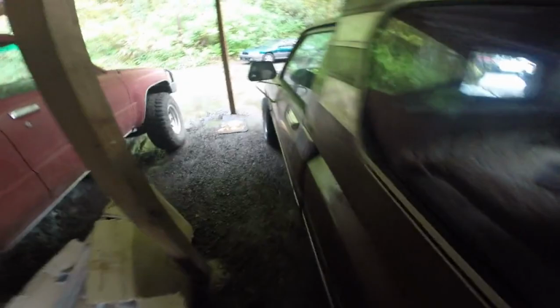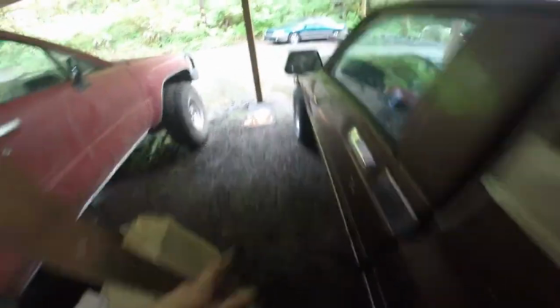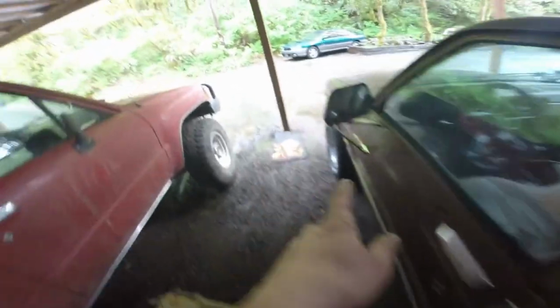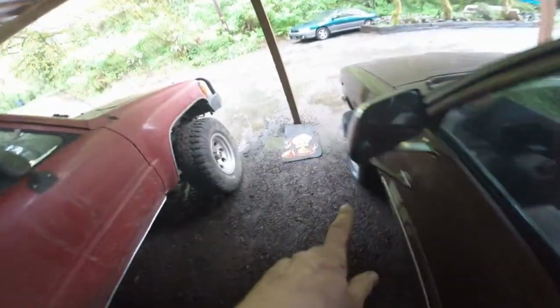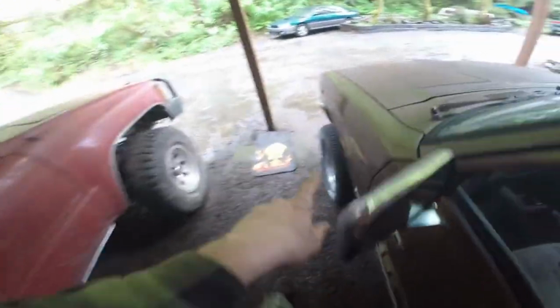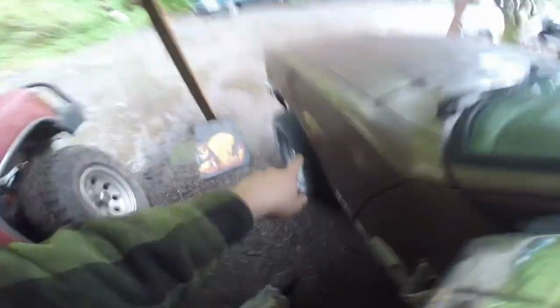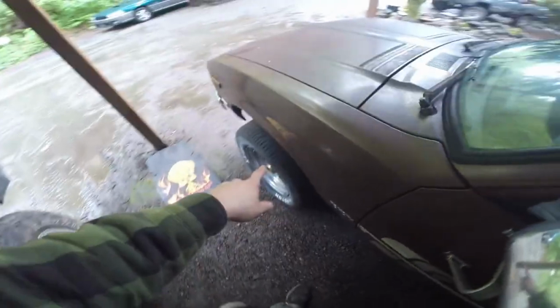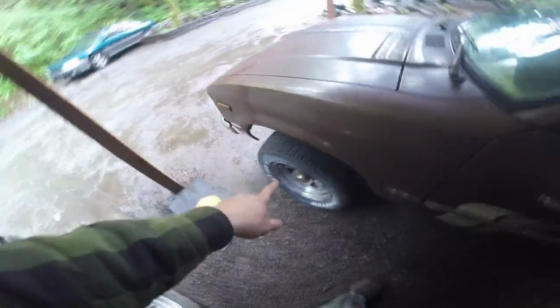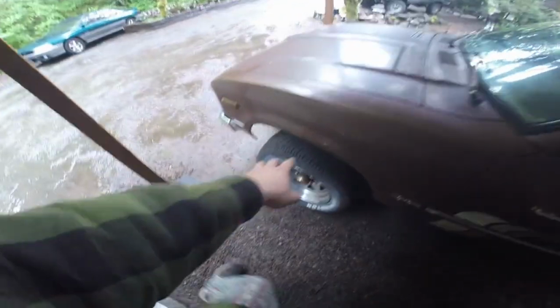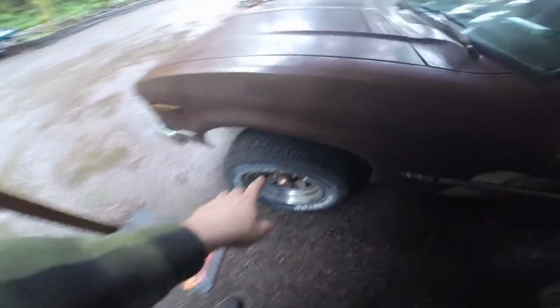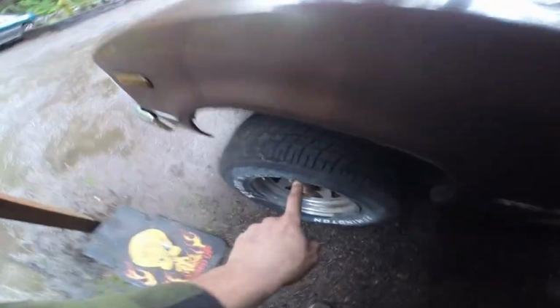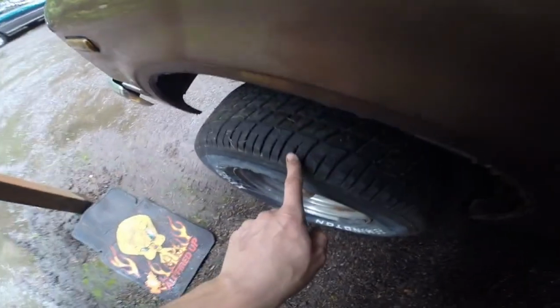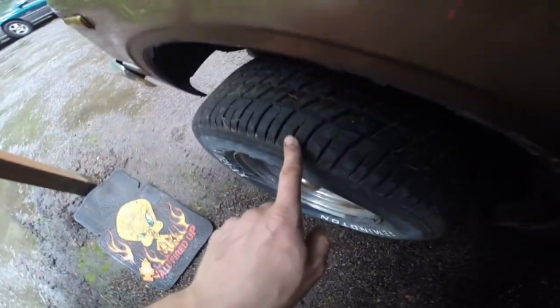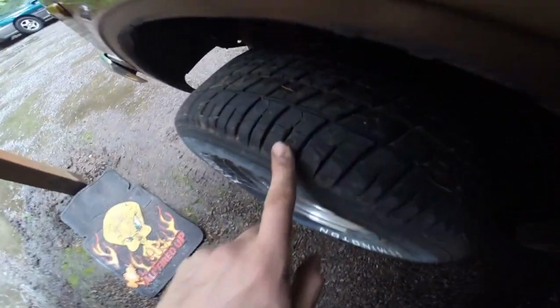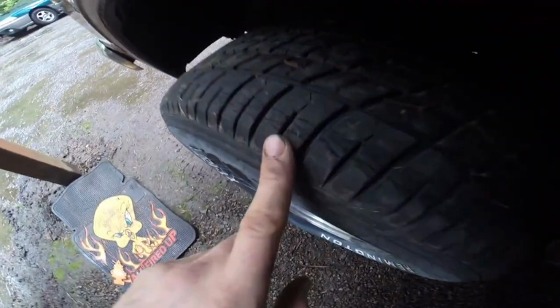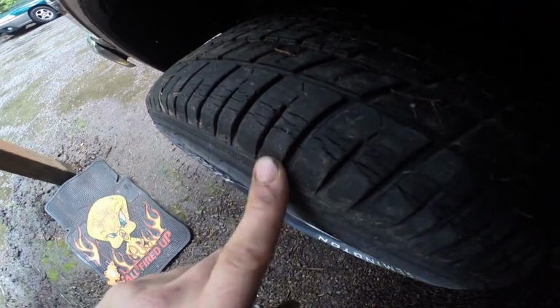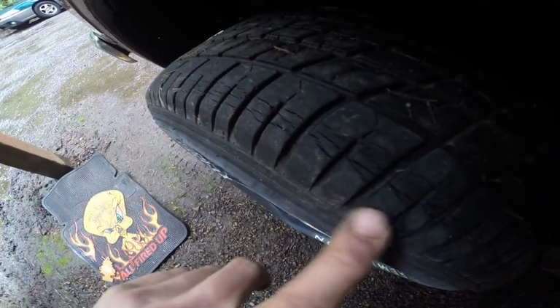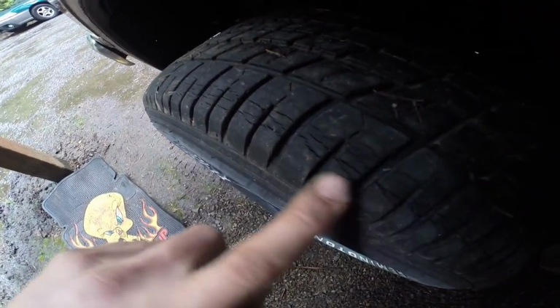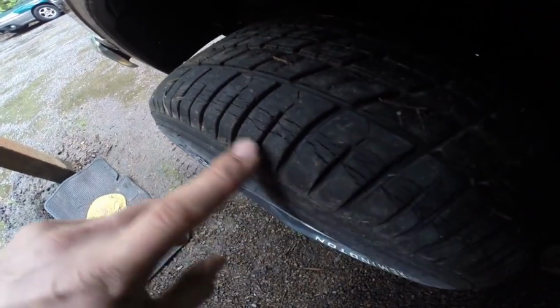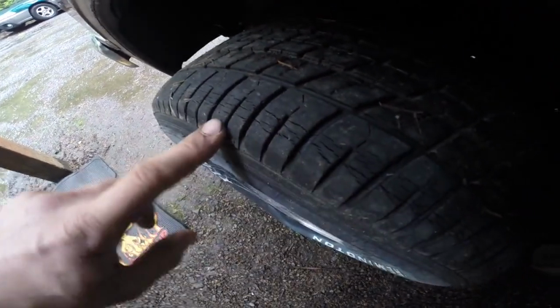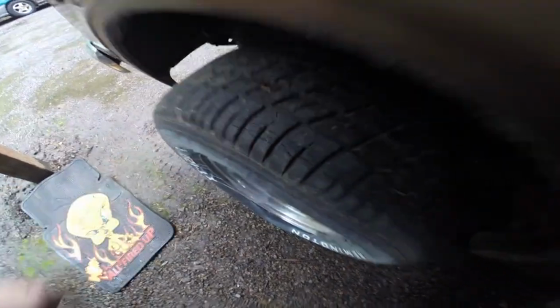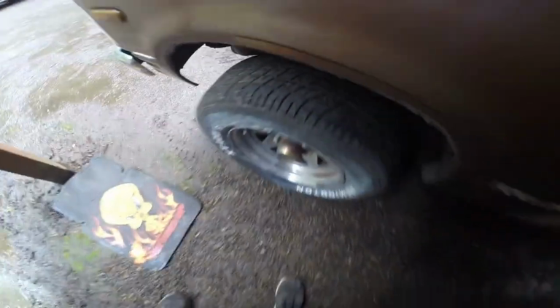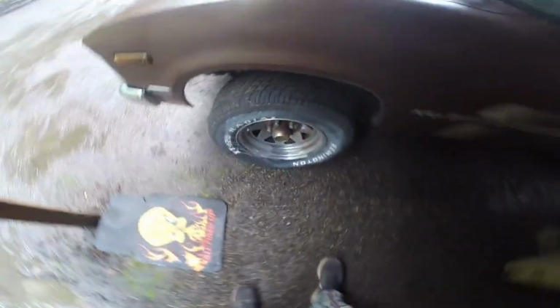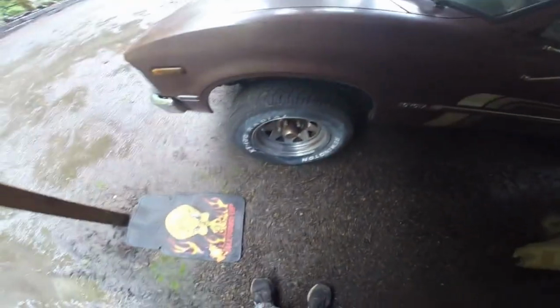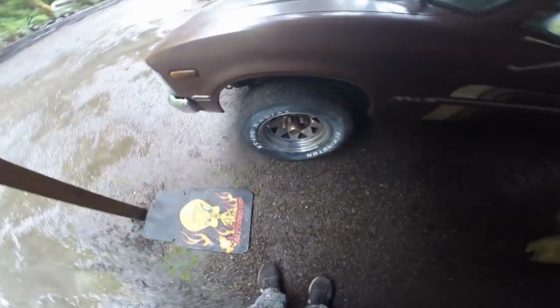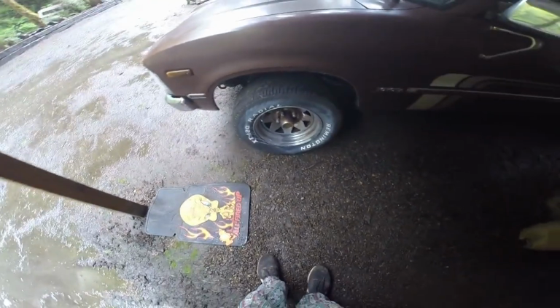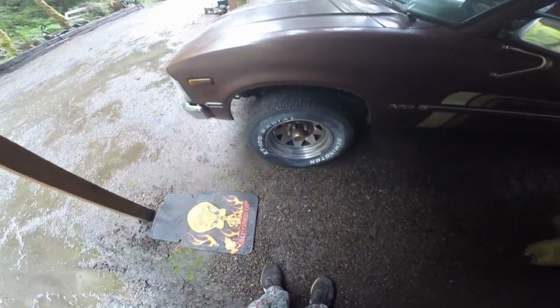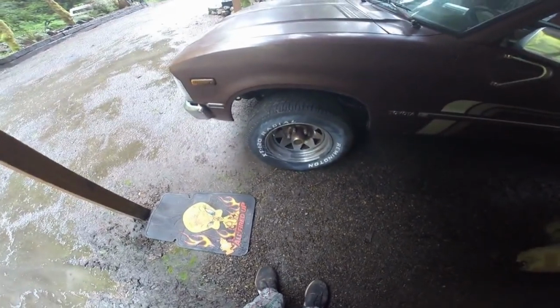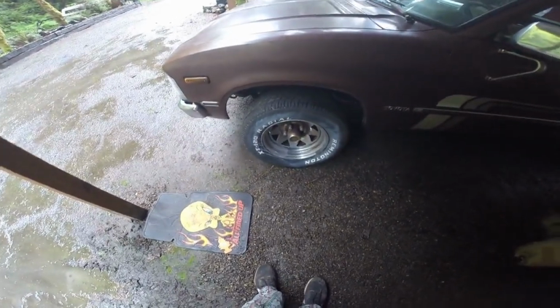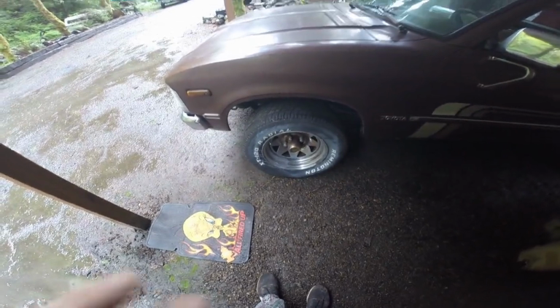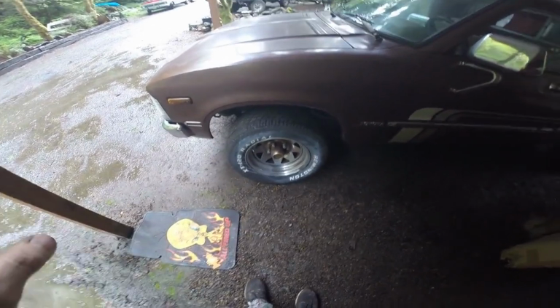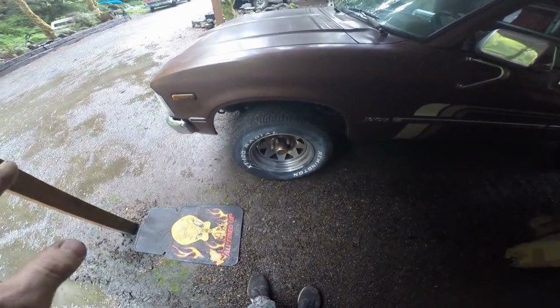It needs new tires. The tires are completely dry rotted on the tread — you can even see it right there. Like it's gone. But I love those rims. I love the offset of the rims — it's perfect.